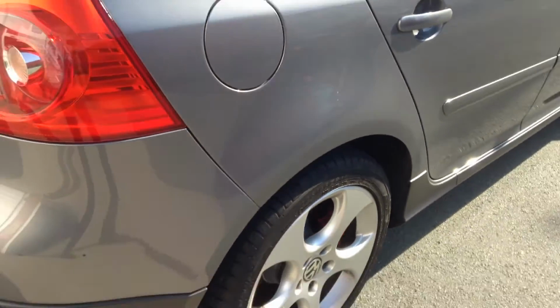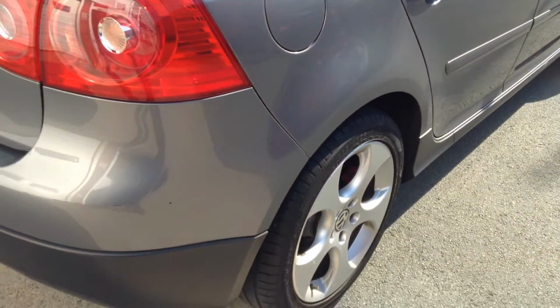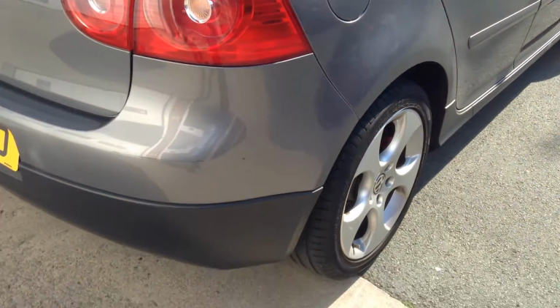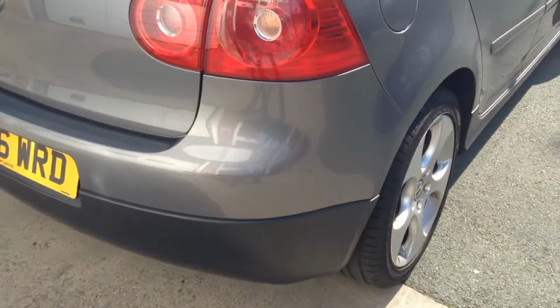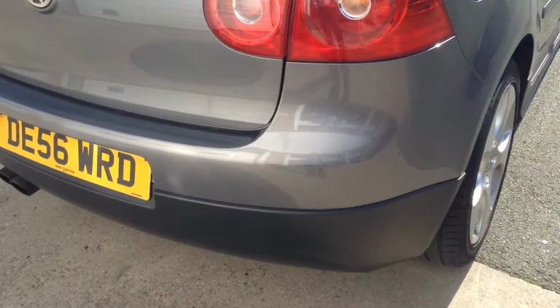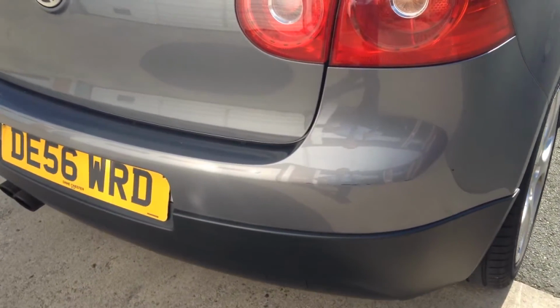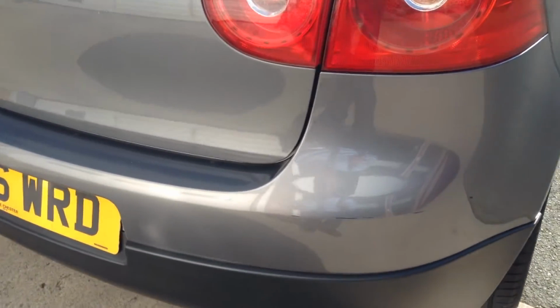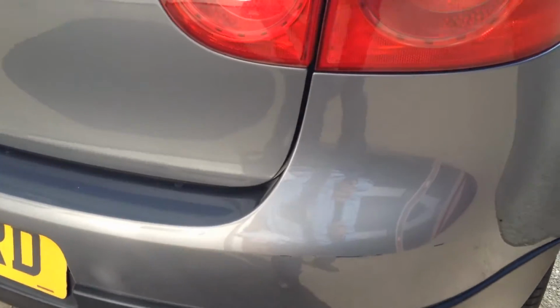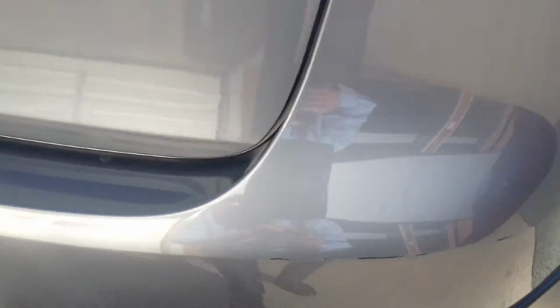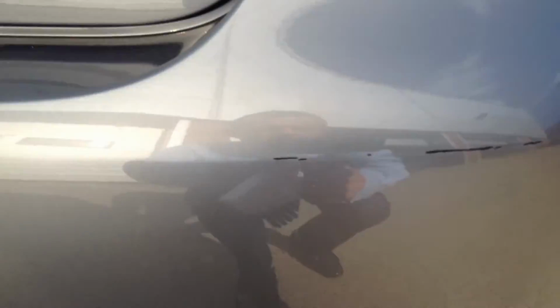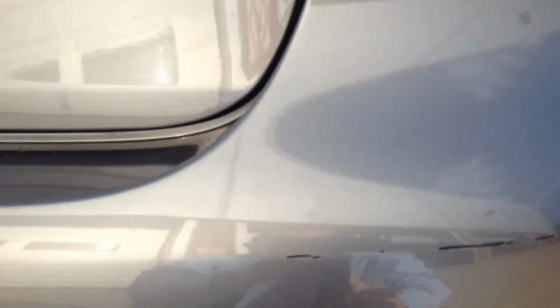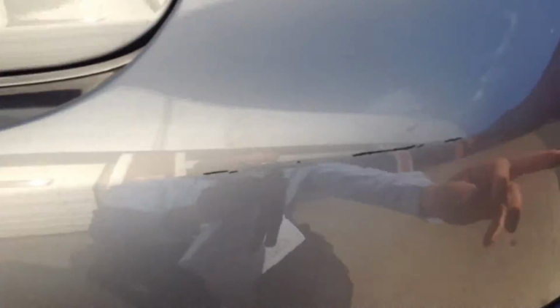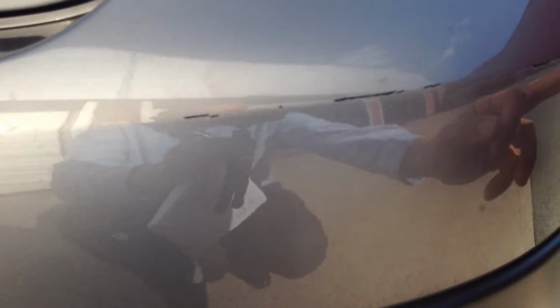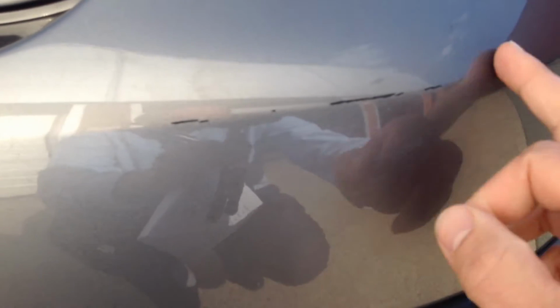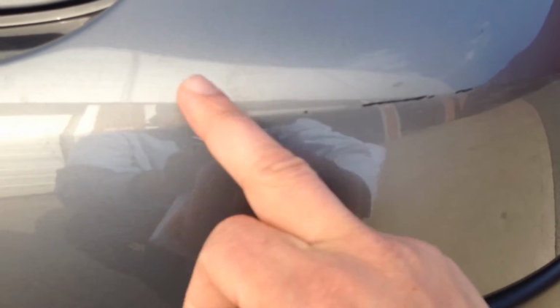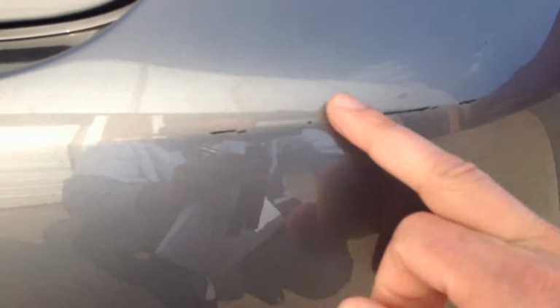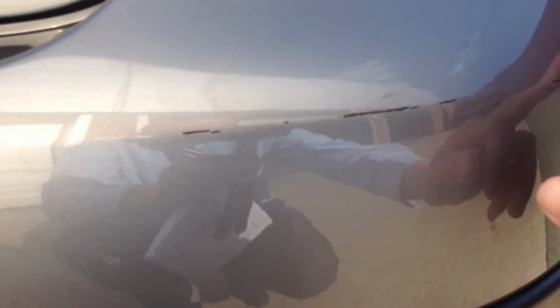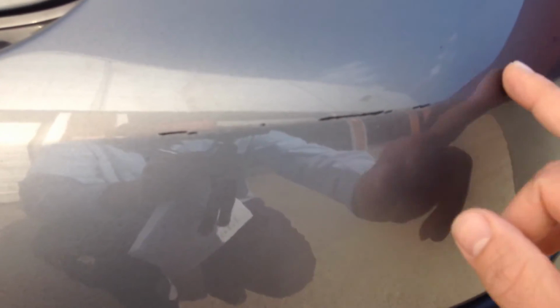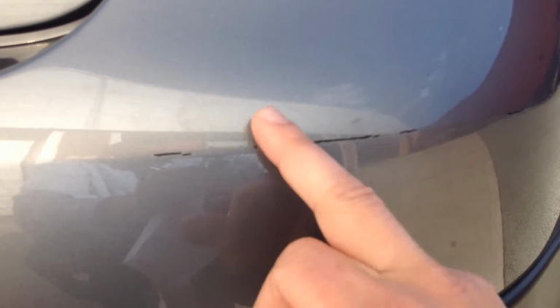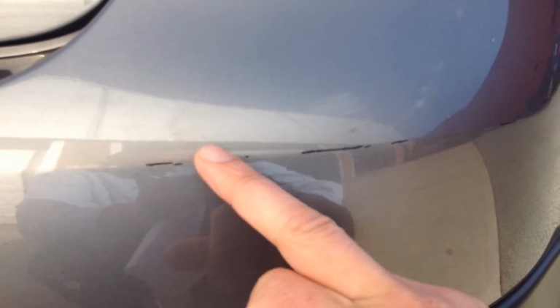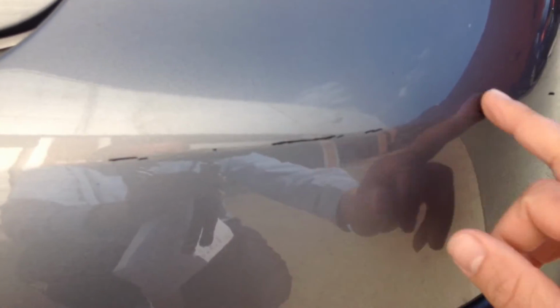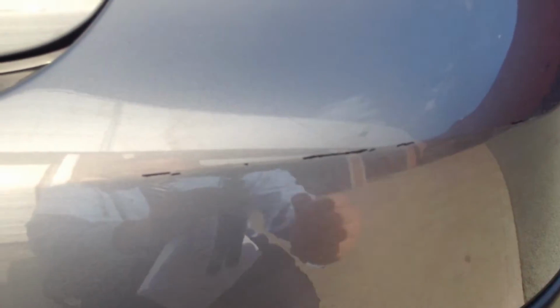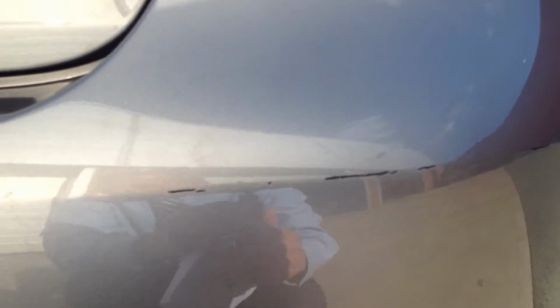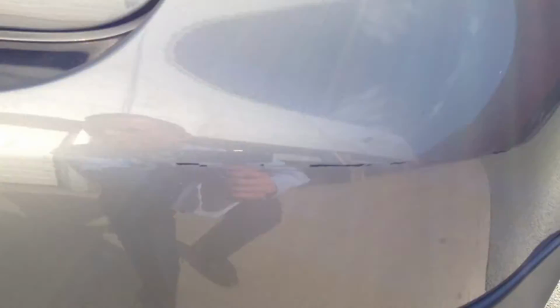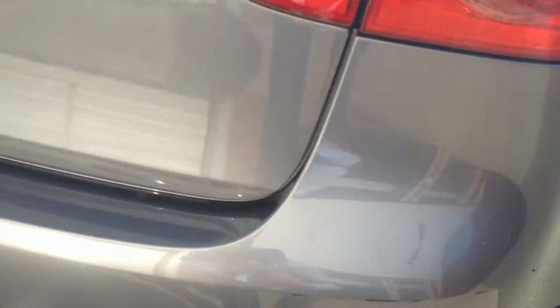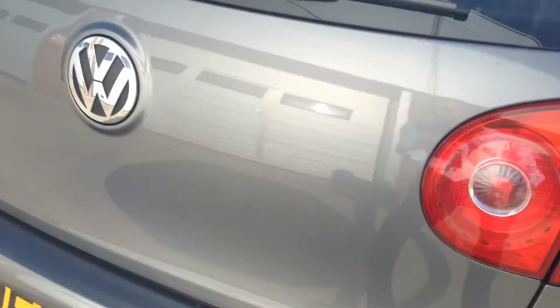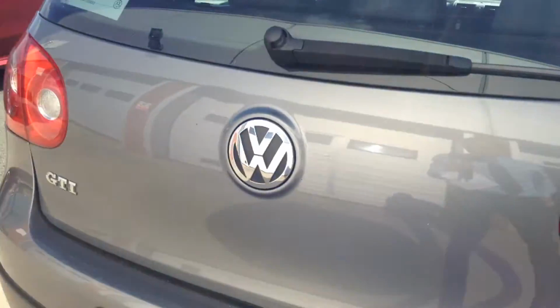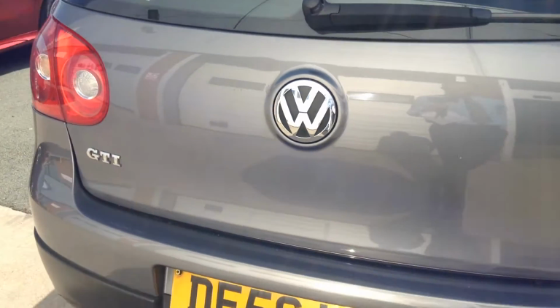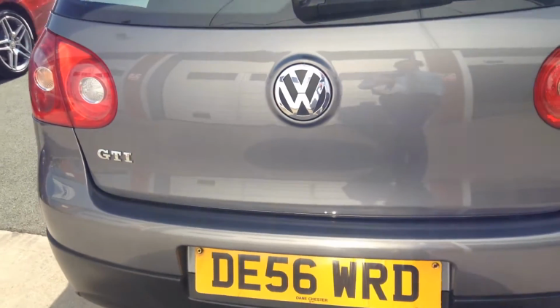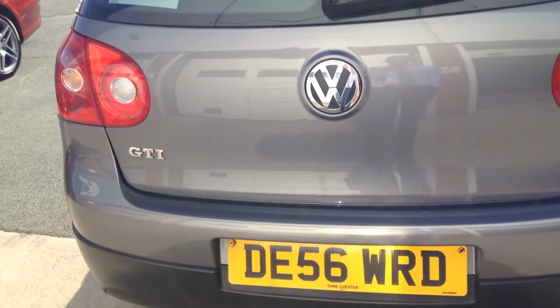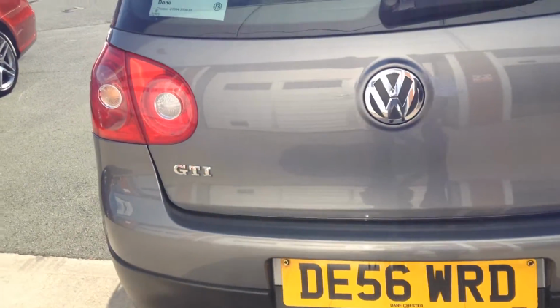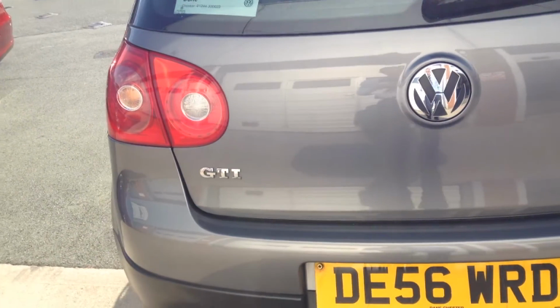Coming to the back of the car, on the rear bumper it is only a local smart repair needed — we've just got a very light scuff as you can see on that rear bumper. The boot lid of the car is absolutely fine.